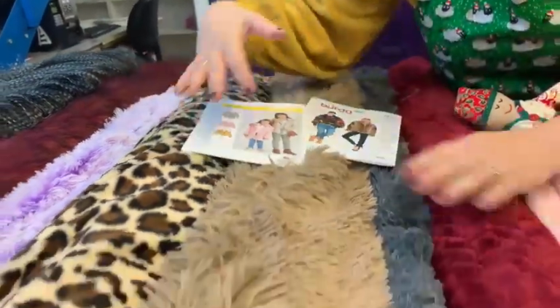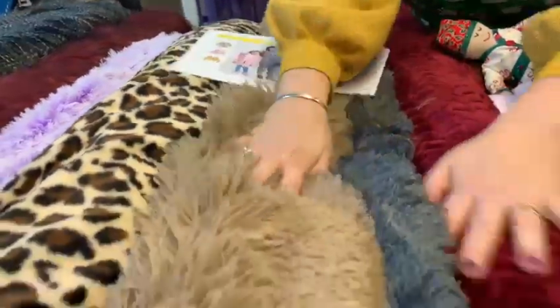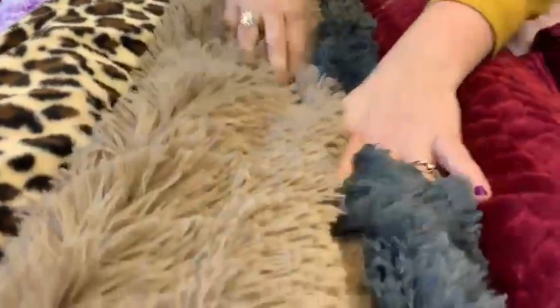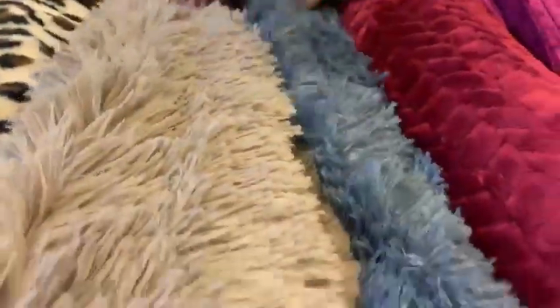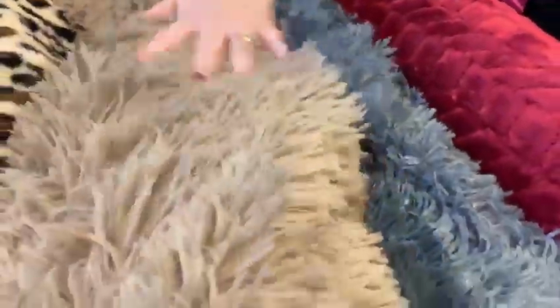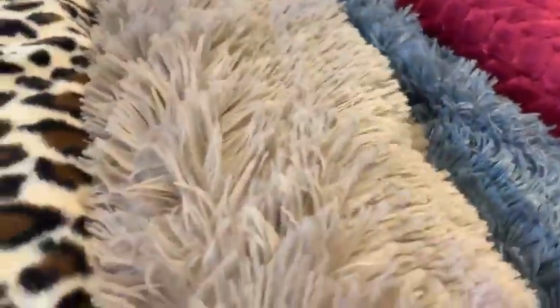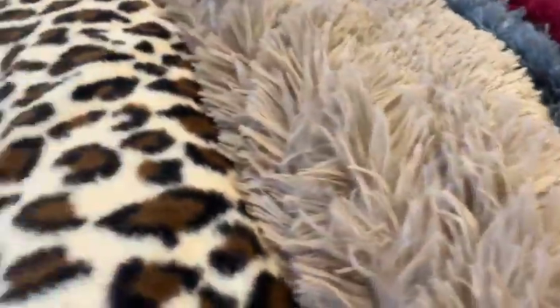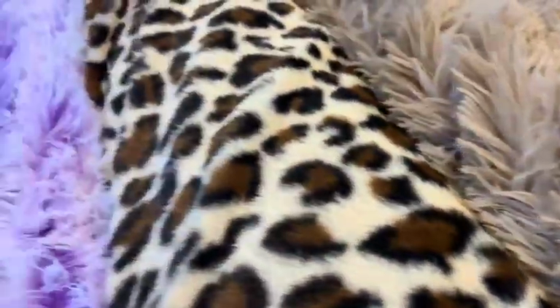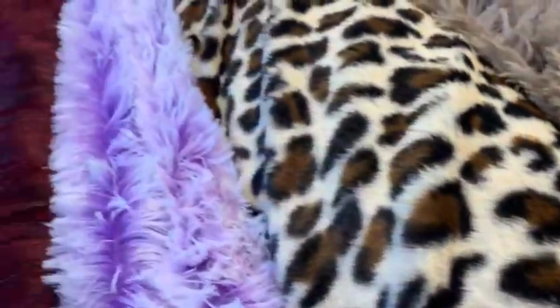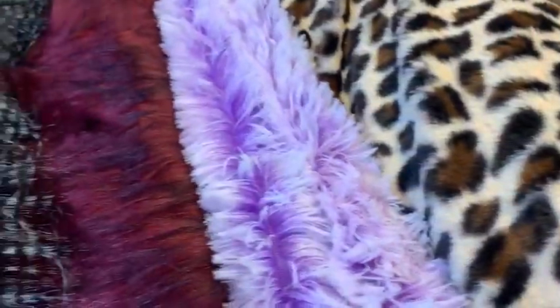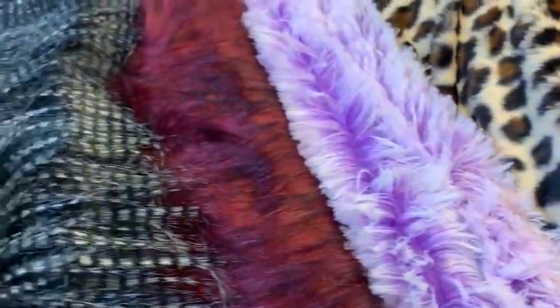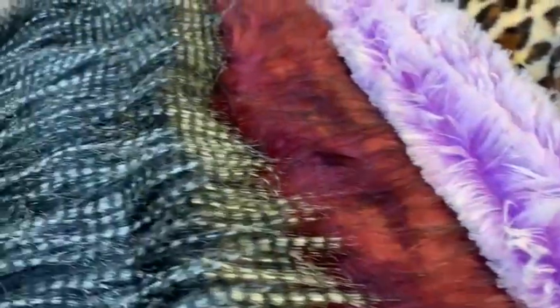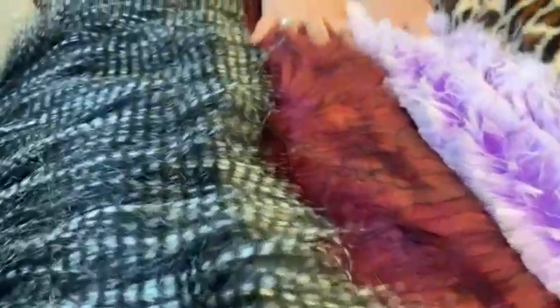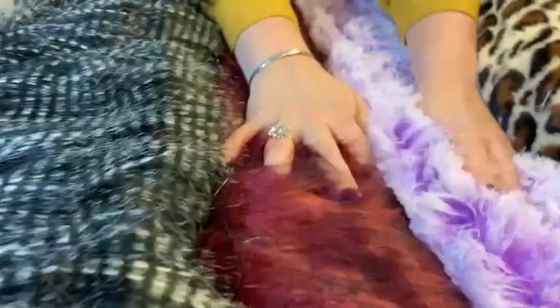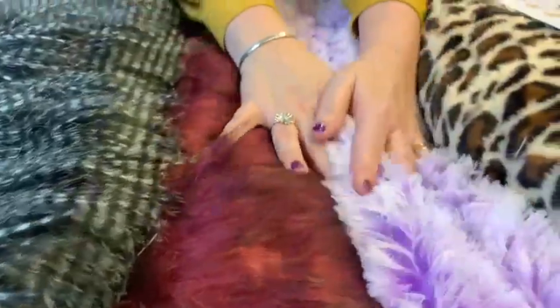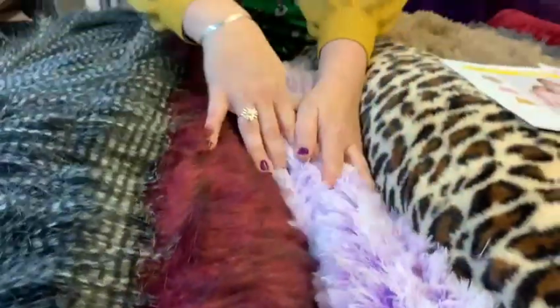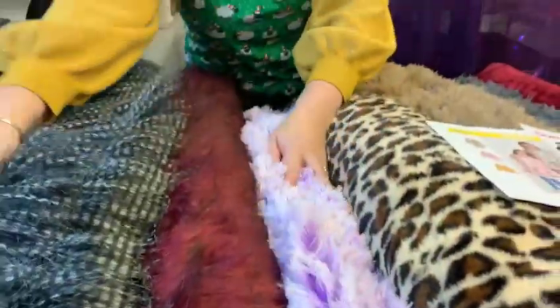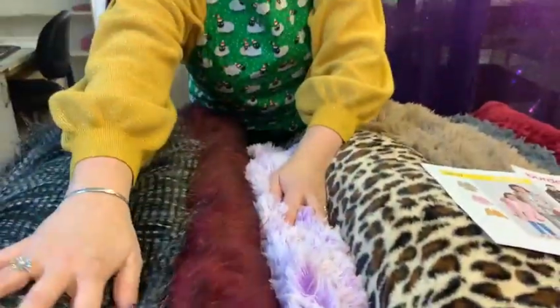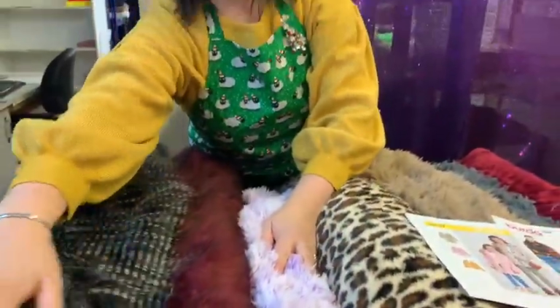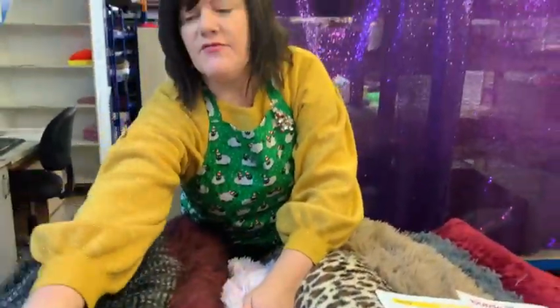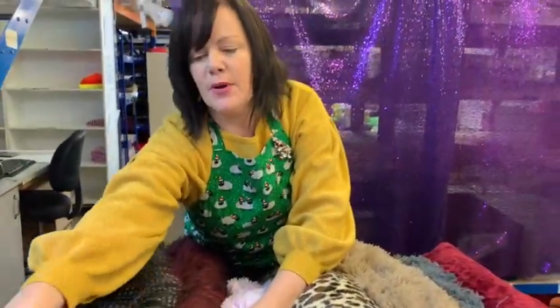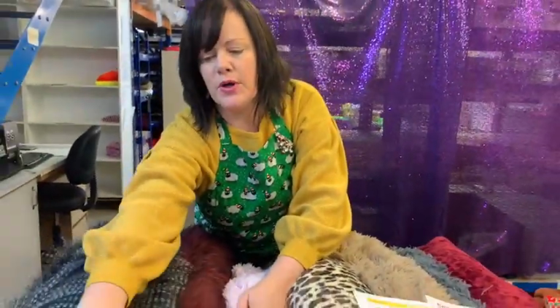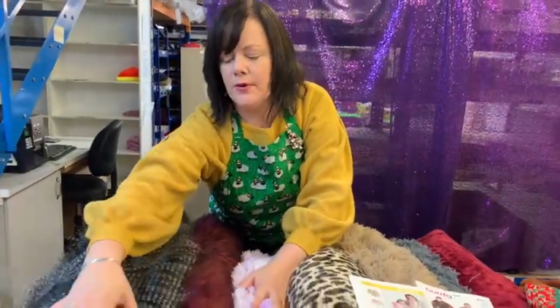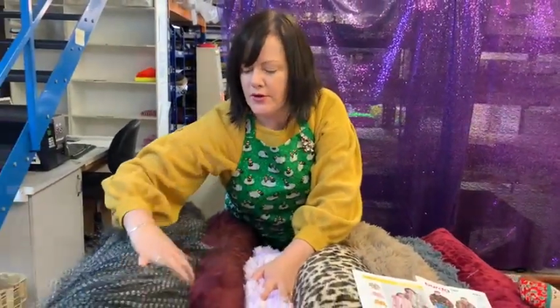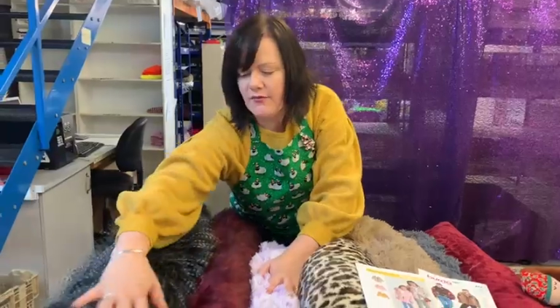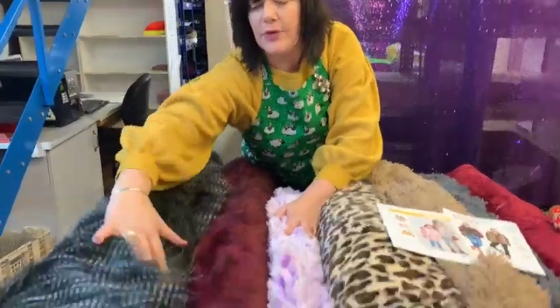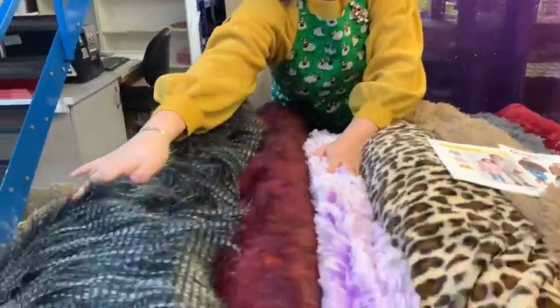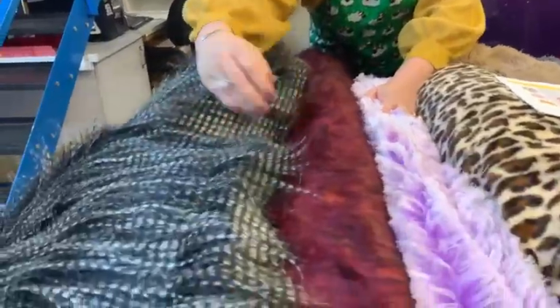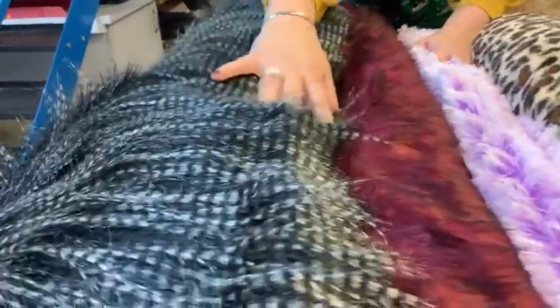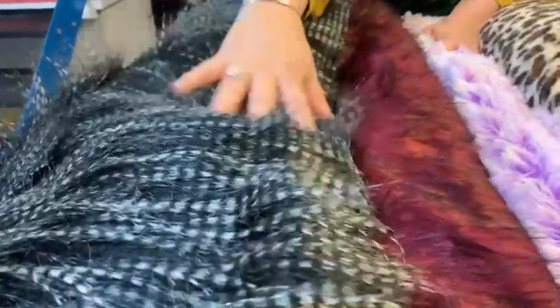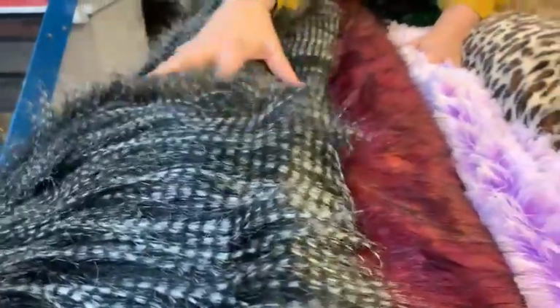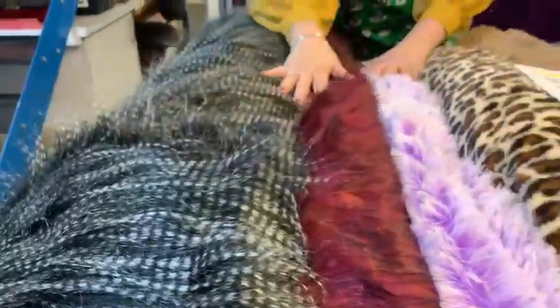These would look lovely for throws, cushions, jackets, body warmers — I think these are just absolutely lovely. And my favourite is my porcupine one. Look how lovely that would look made up into a coat. I think that would be lovely.